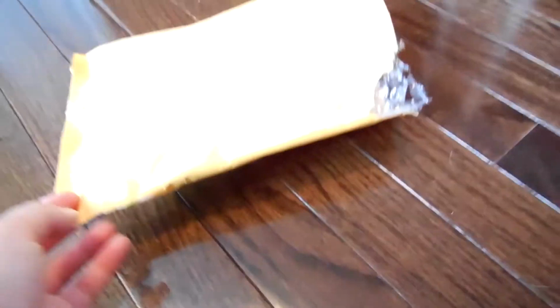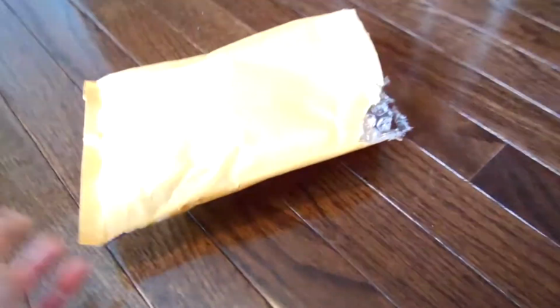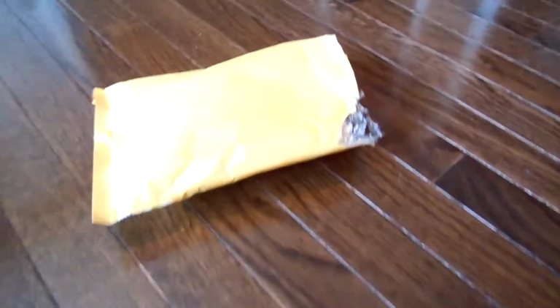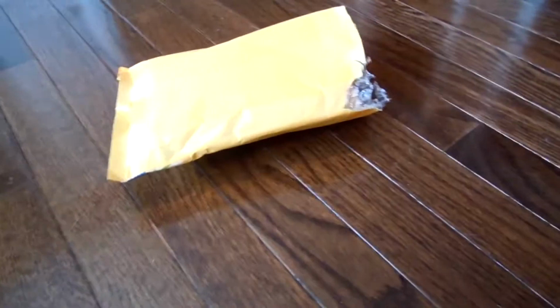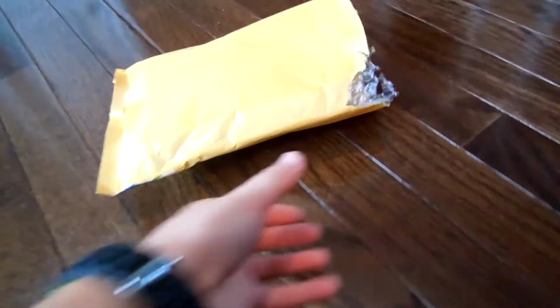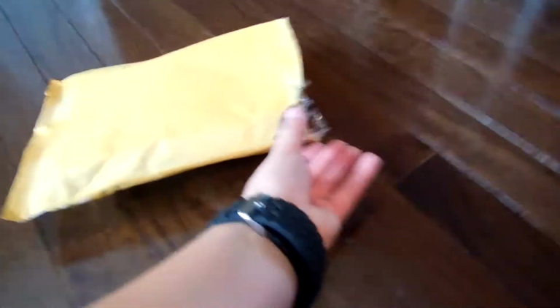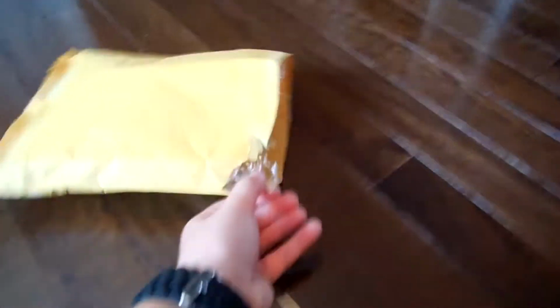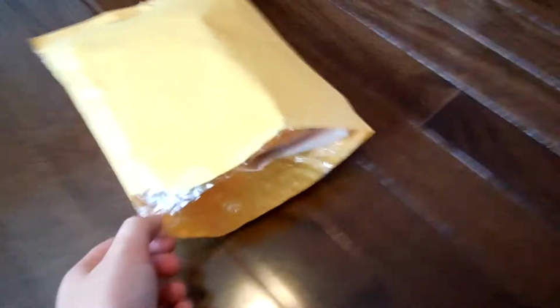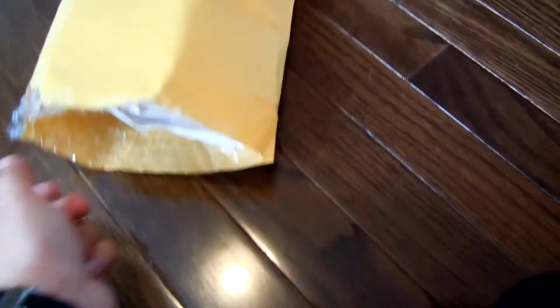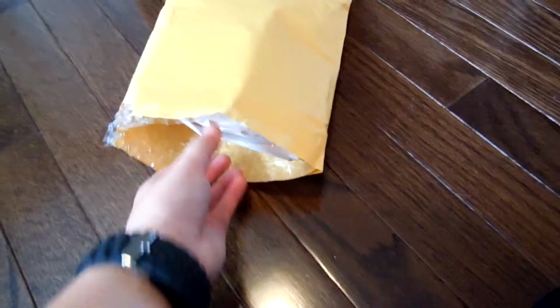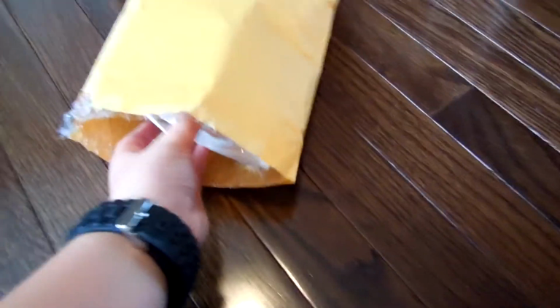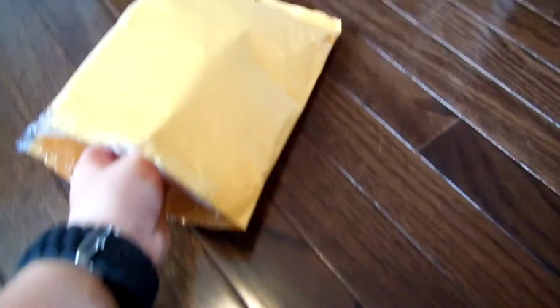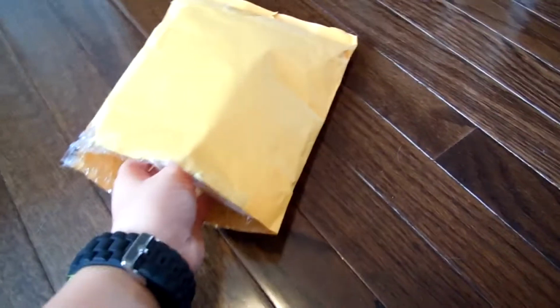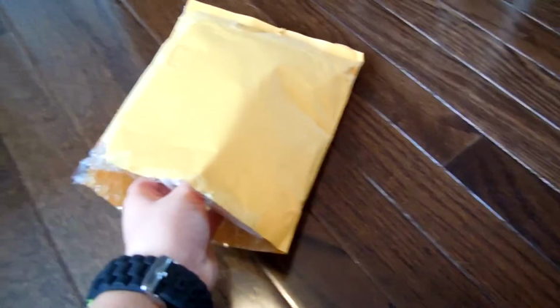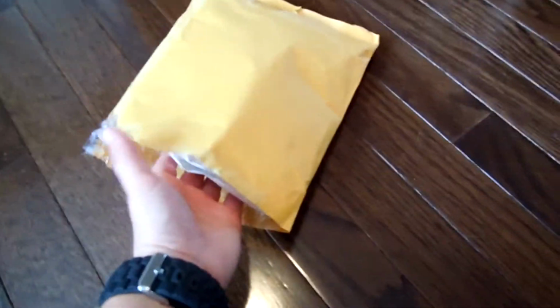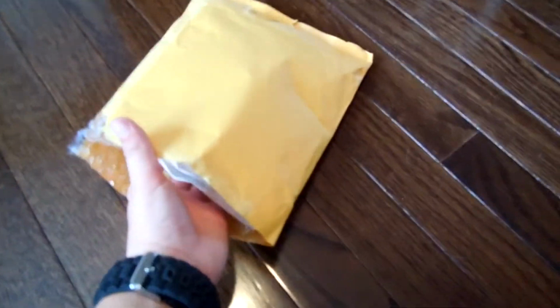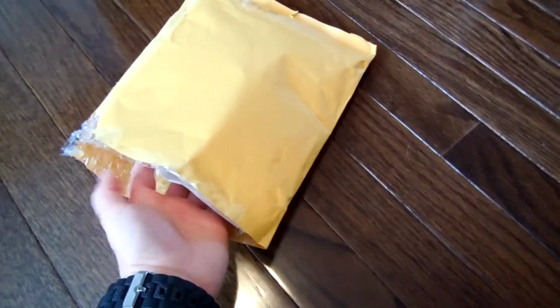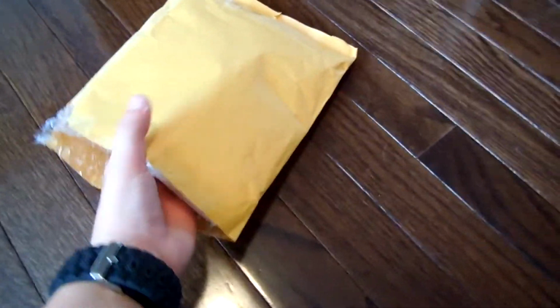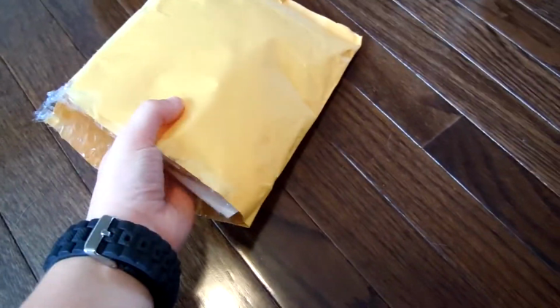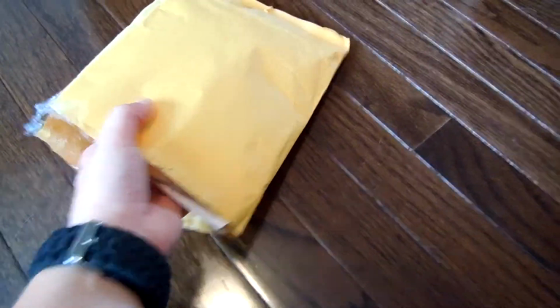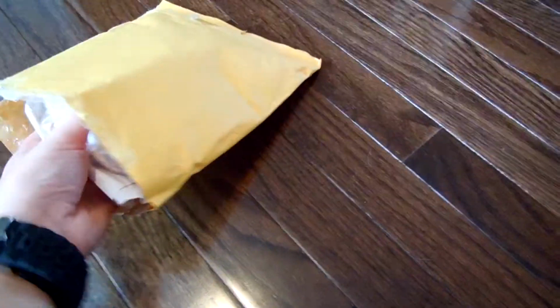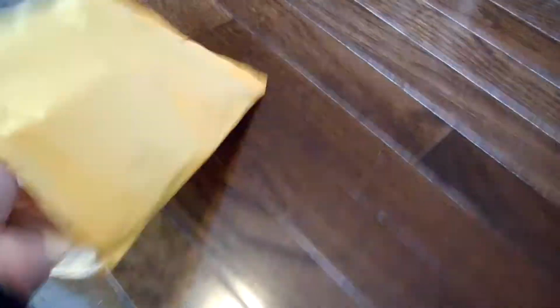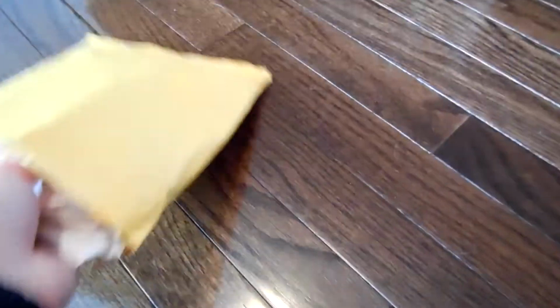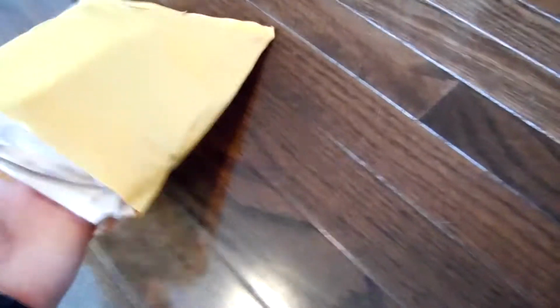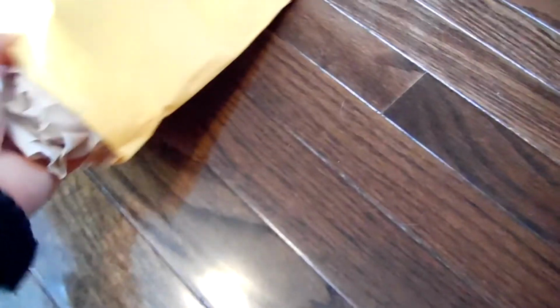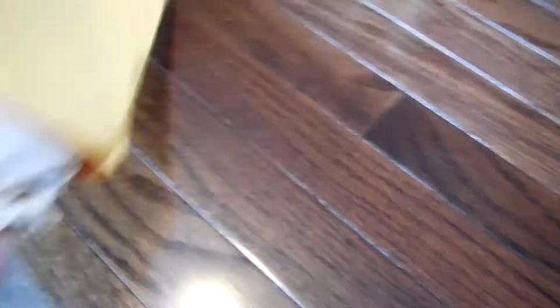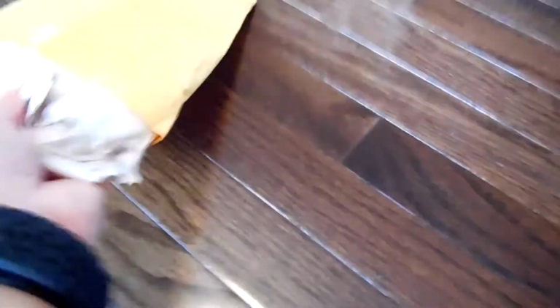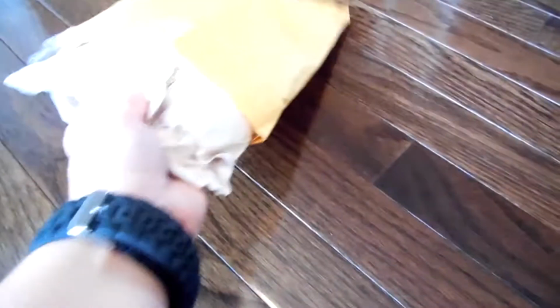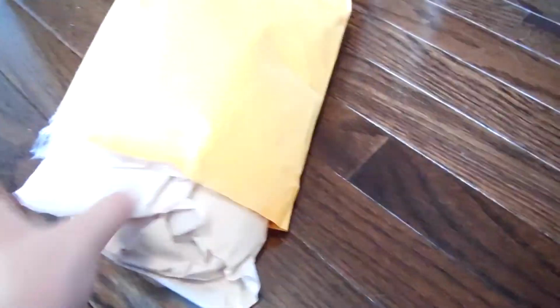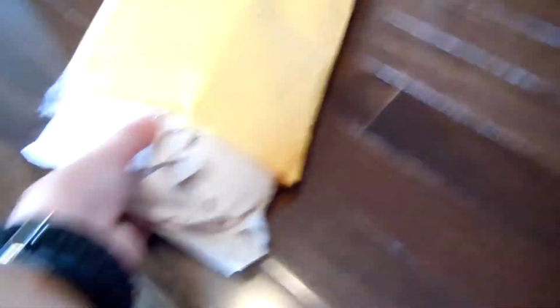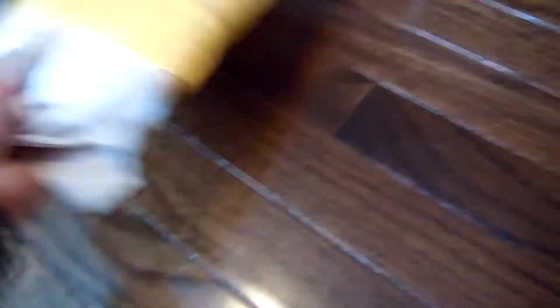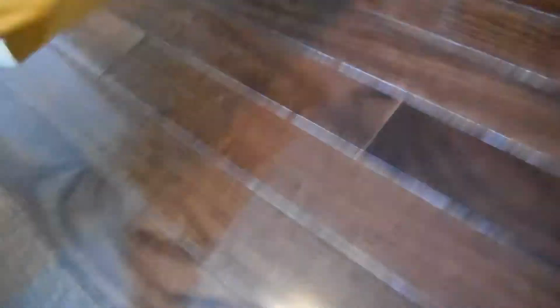Hey guys, what's up? Today I'm going to be unboxing the Apple iPod Touch 2nd Generation. I've already opened this up — I haven't seen the iPod yet, I just cut the wrapping.